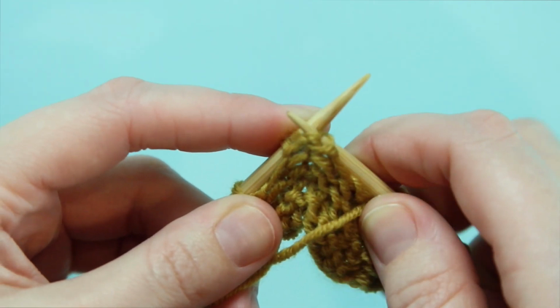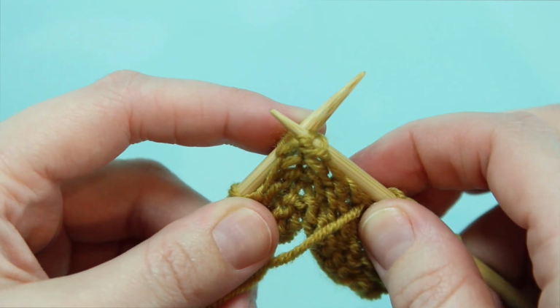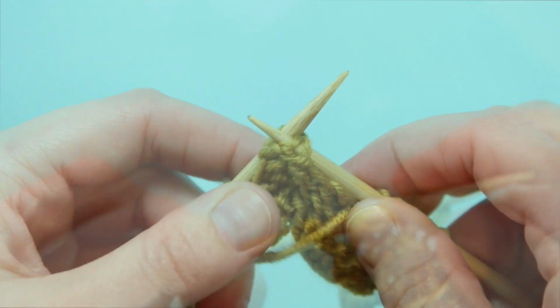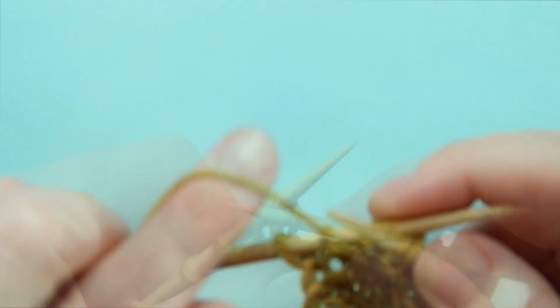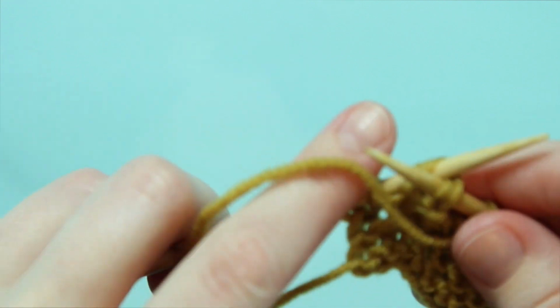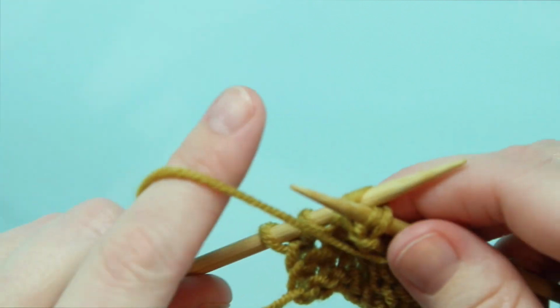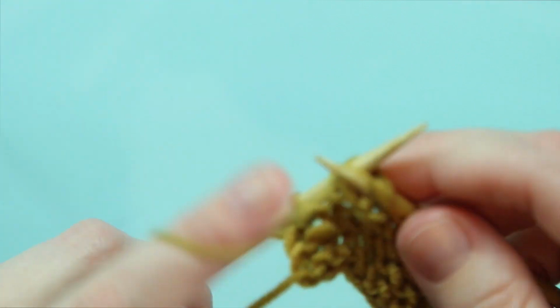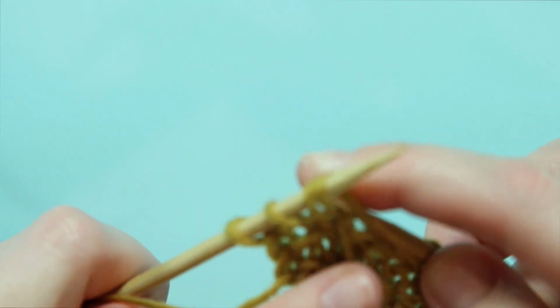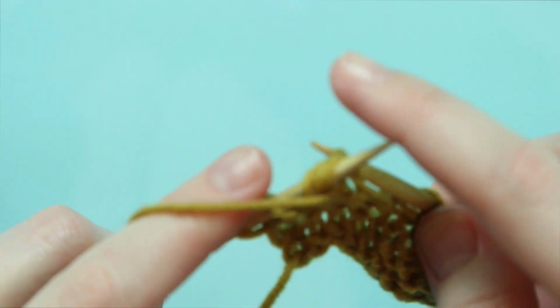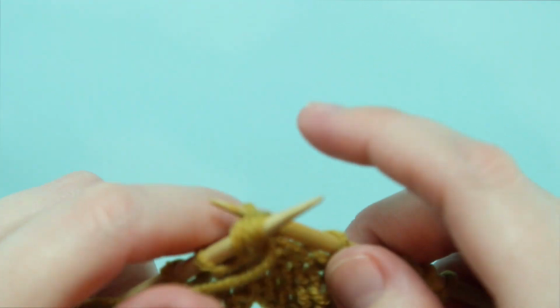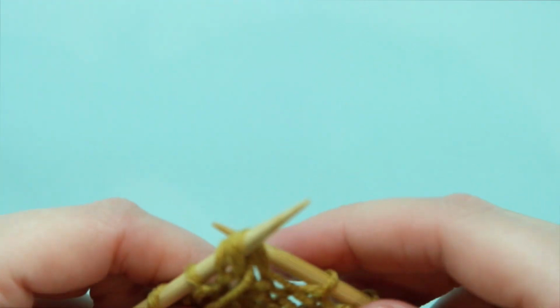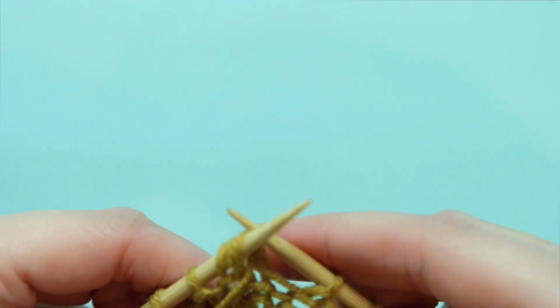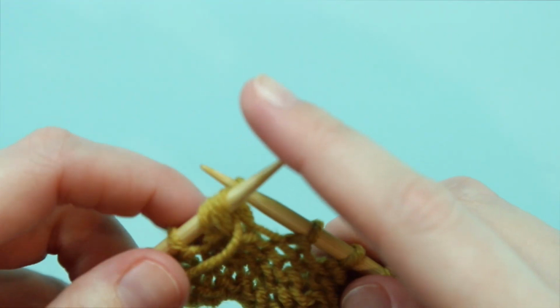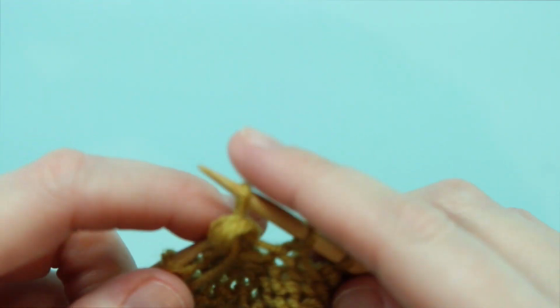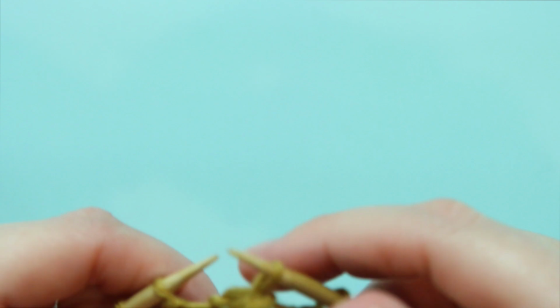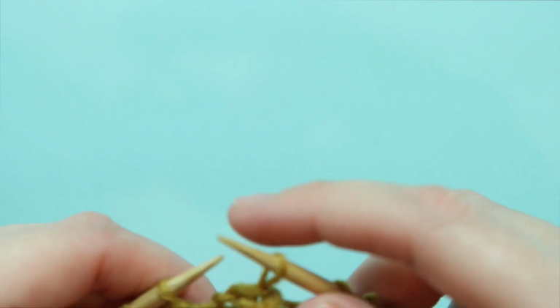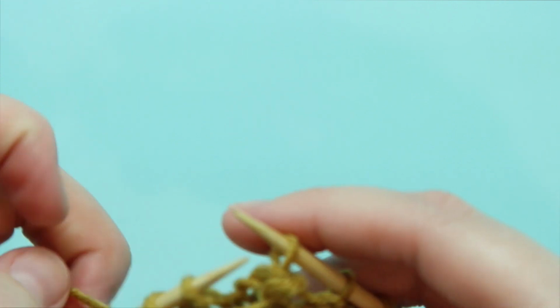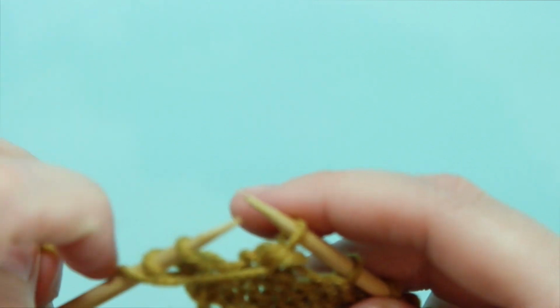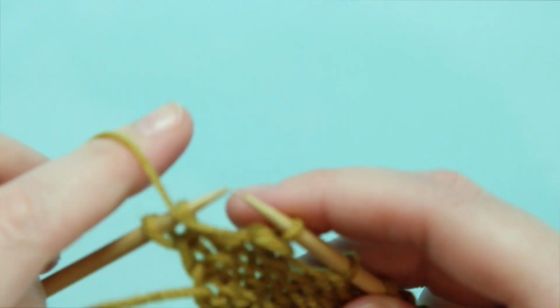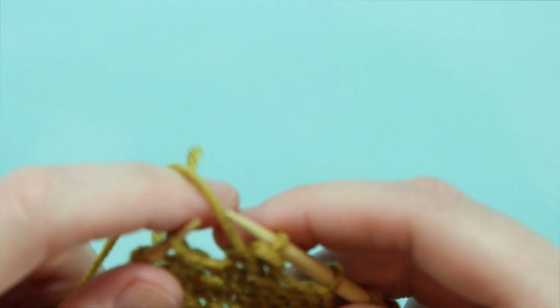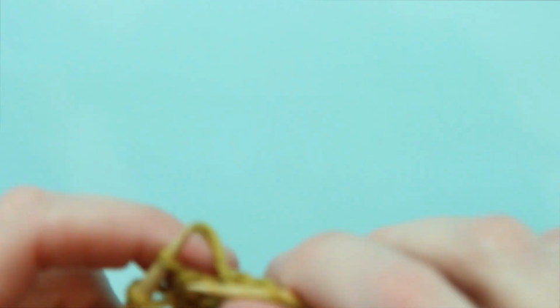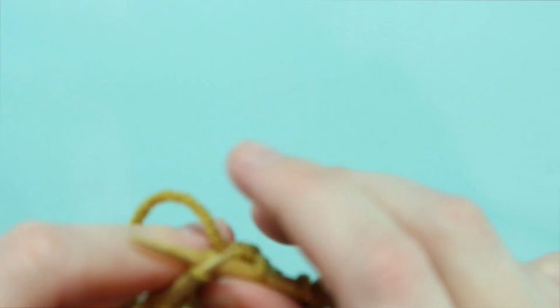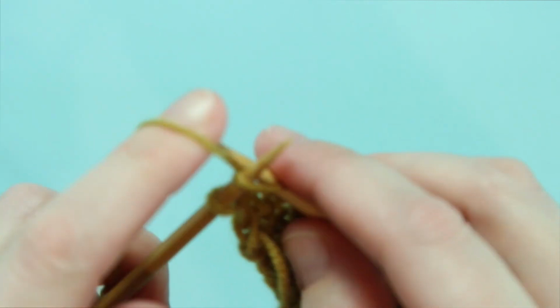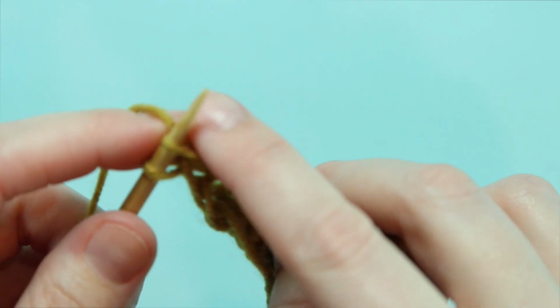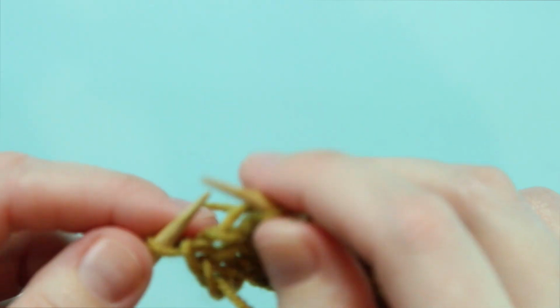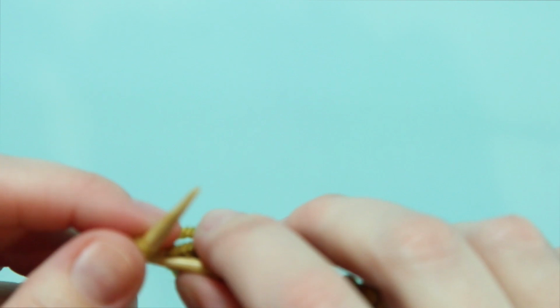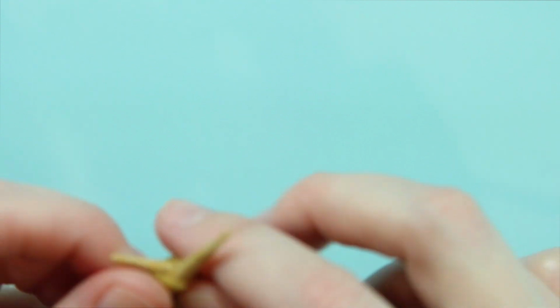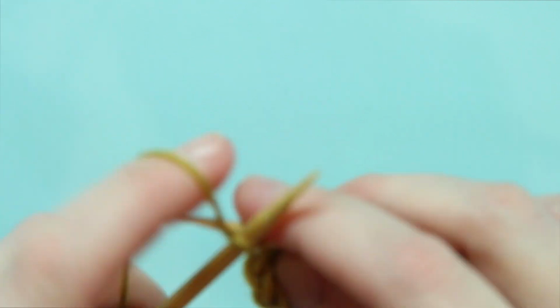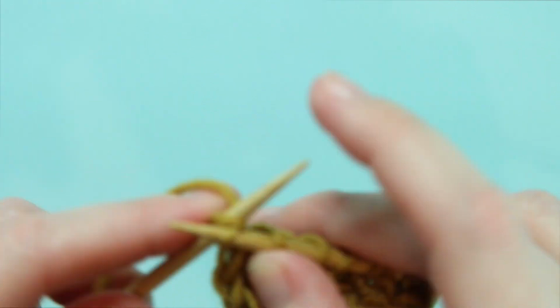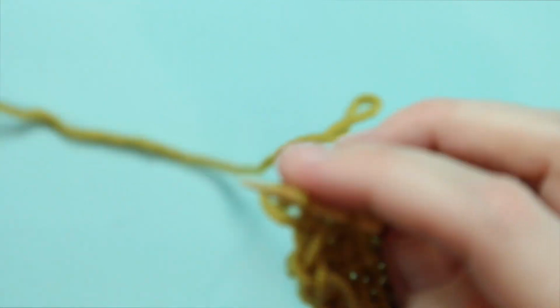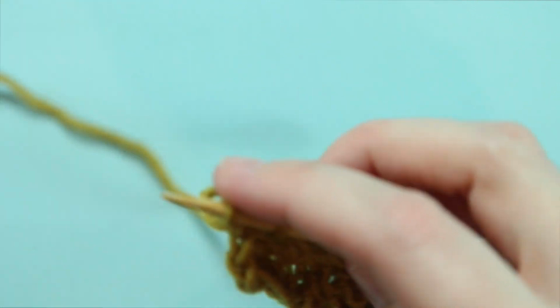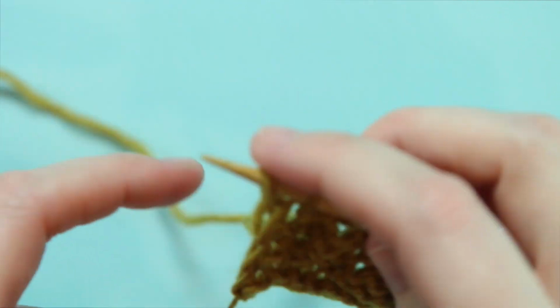The through the back loop is important for this to lay correctly. Then to finish off this SSP, we'll yarn over and that goes through both of those loops, bringing them onto the right hand needle. I'm just going to finish this row so I can easily show you once again what this SSP looks like.